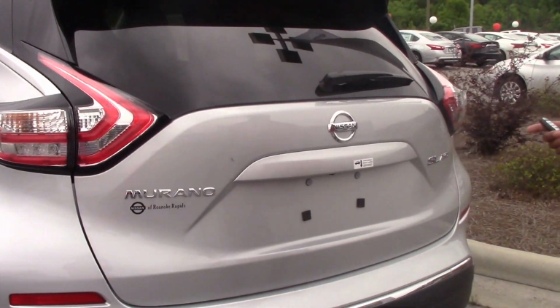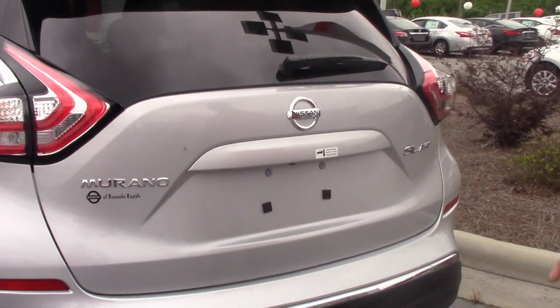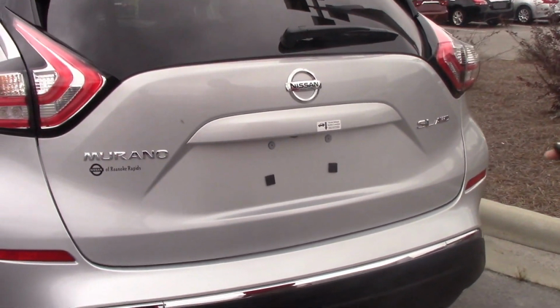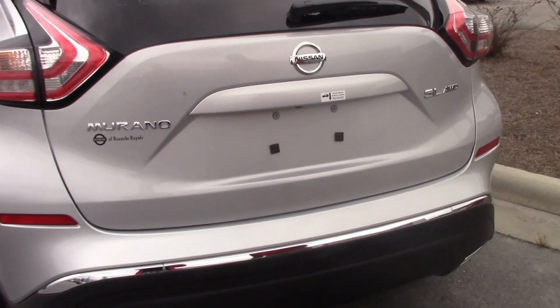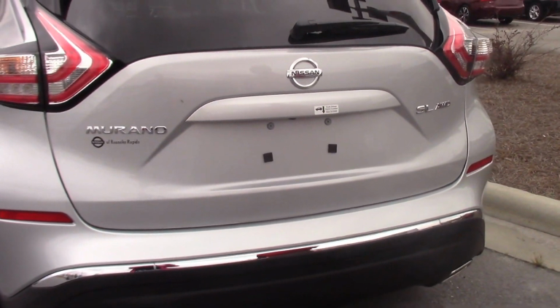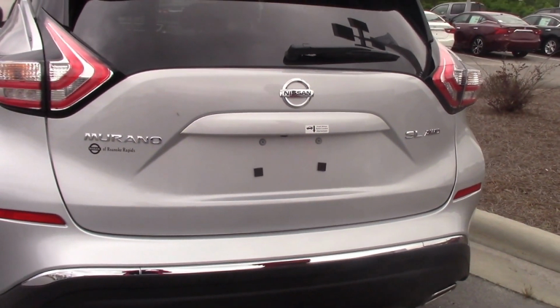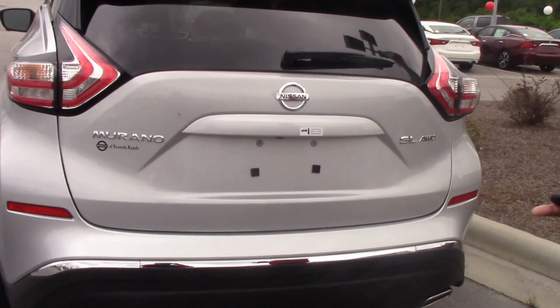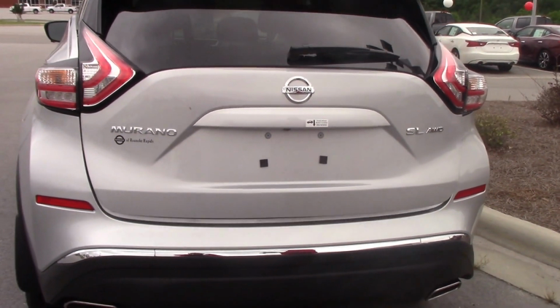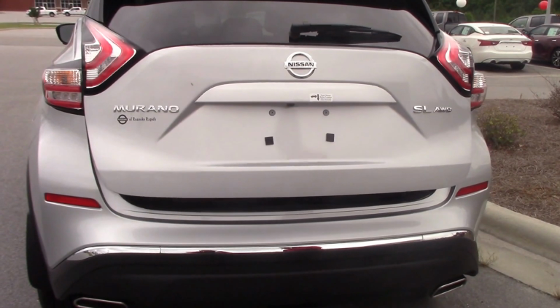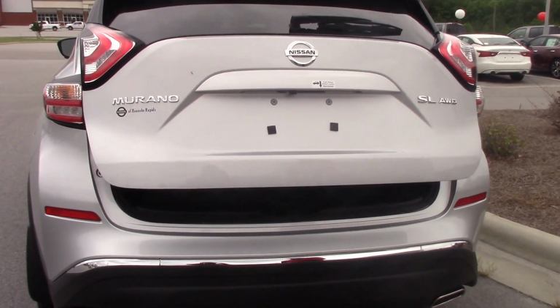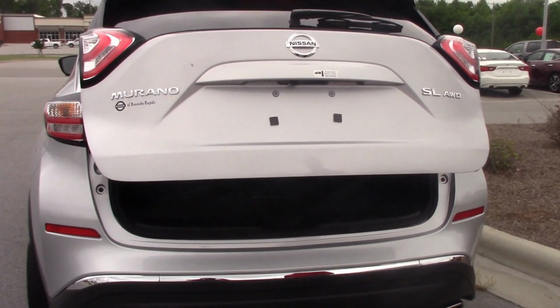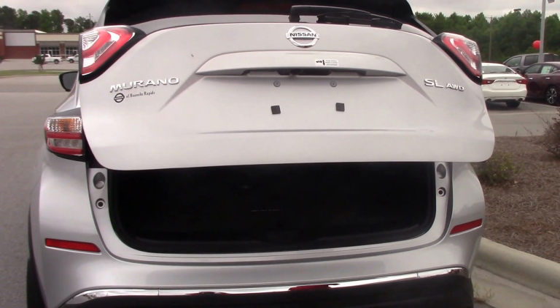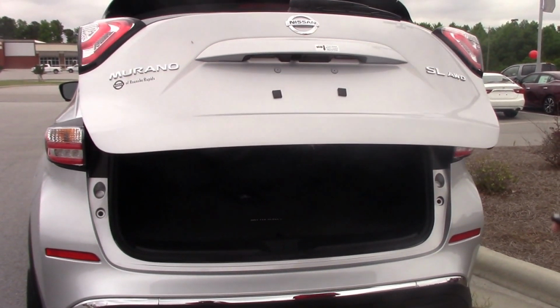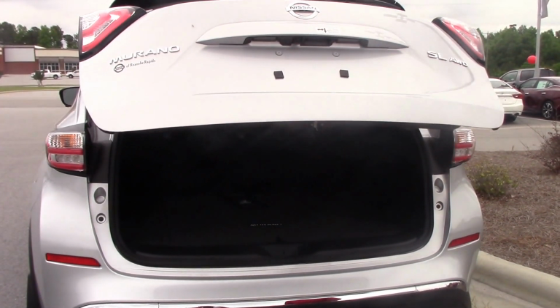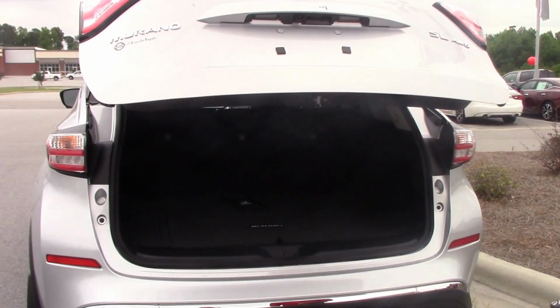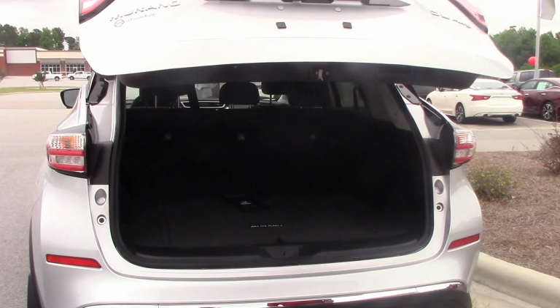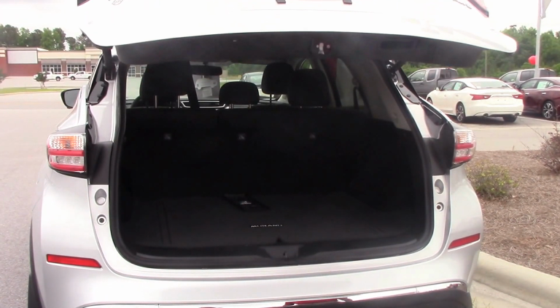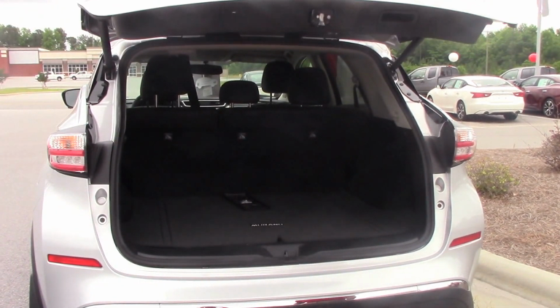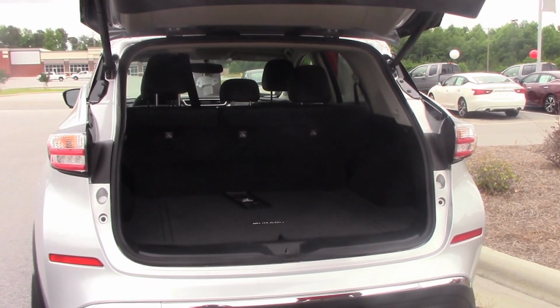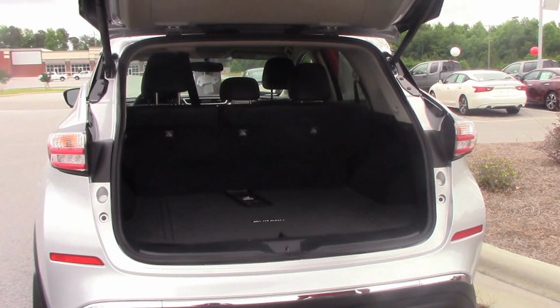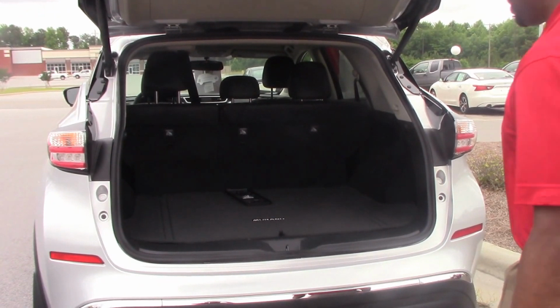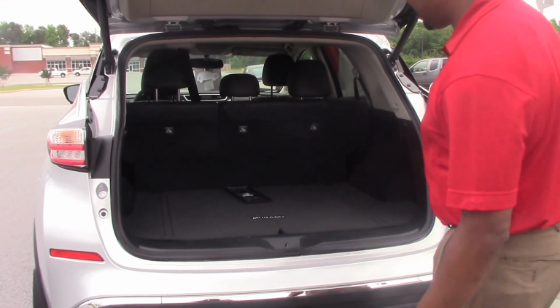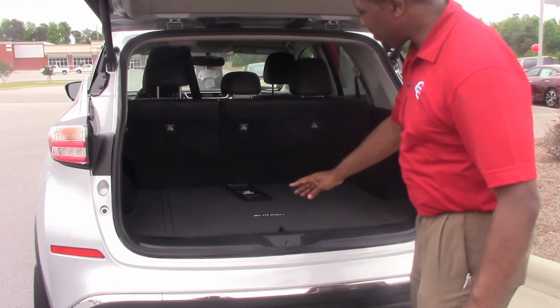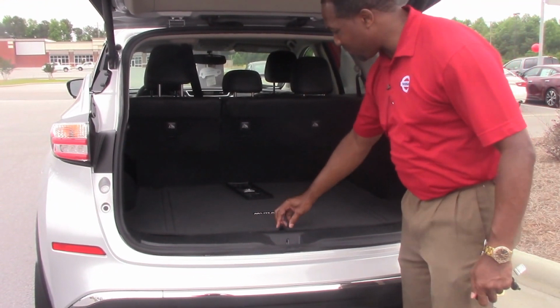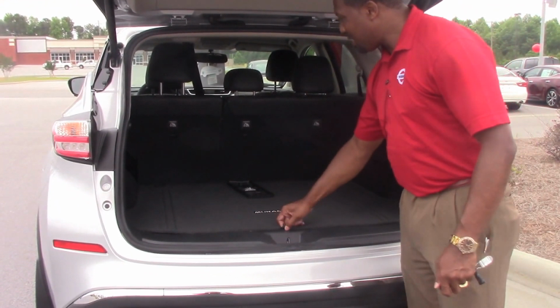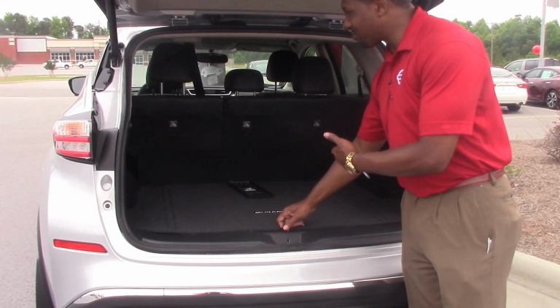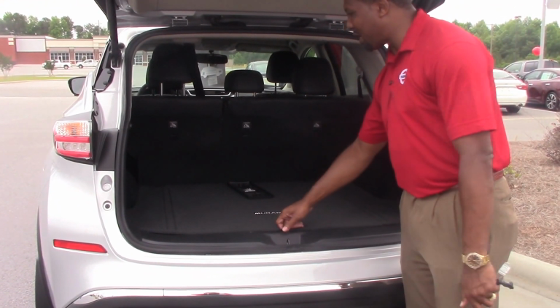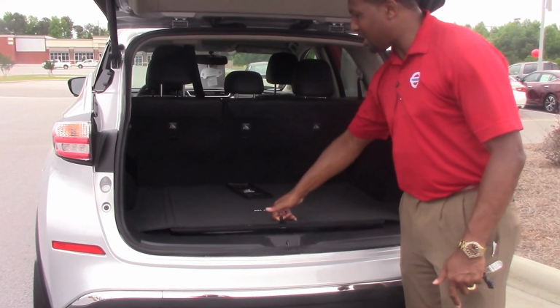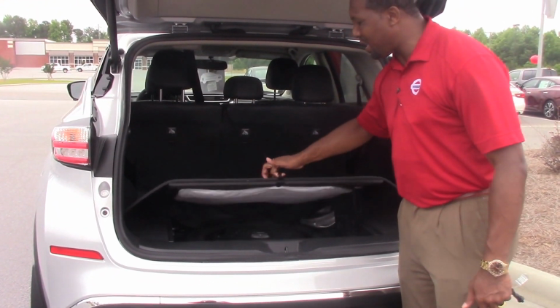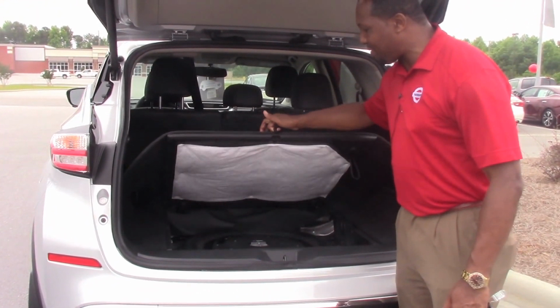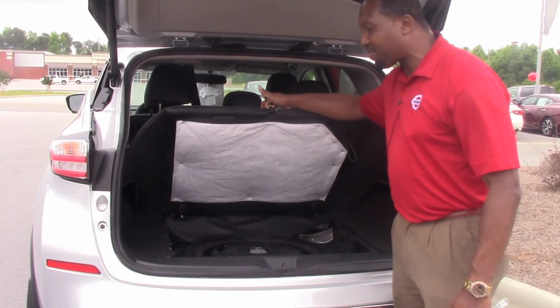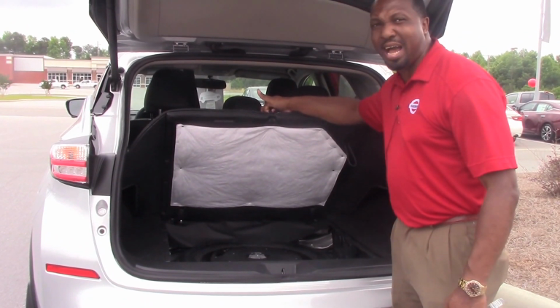Check this out too — you just push the button with the key and you get an automatic lift tailgate. Isn't that beautiful? Lots of room for luggage, and up underneath you've also got the spare tire.